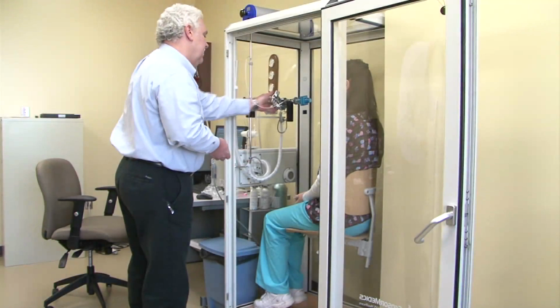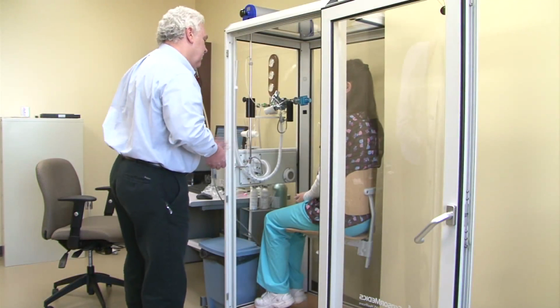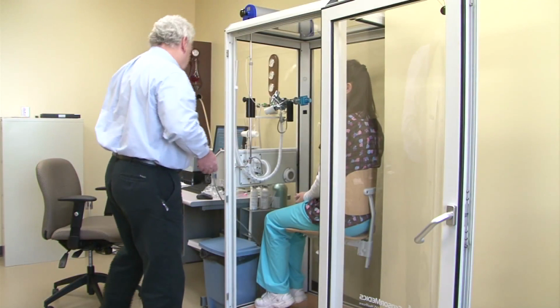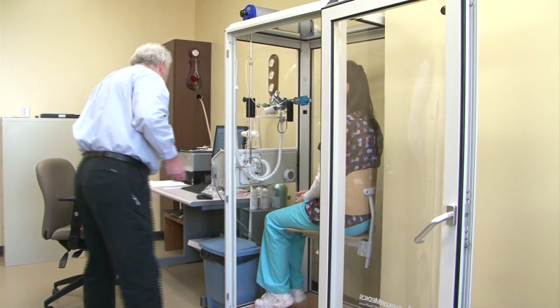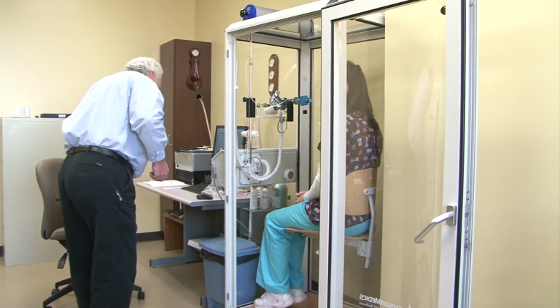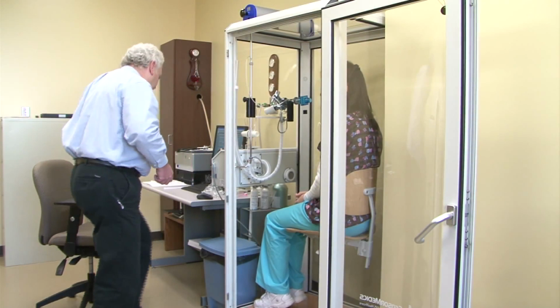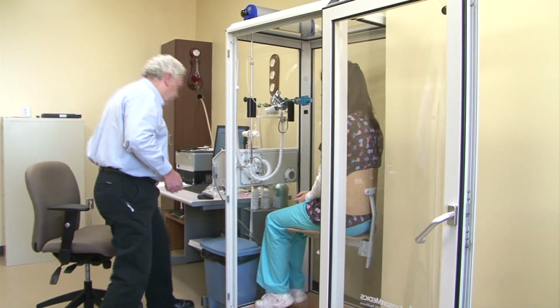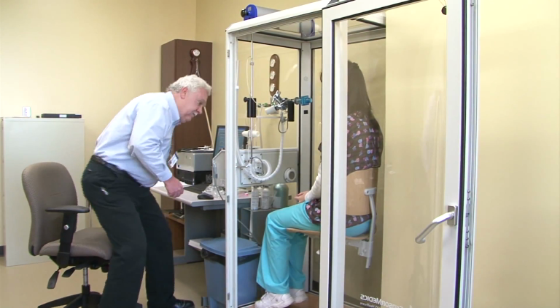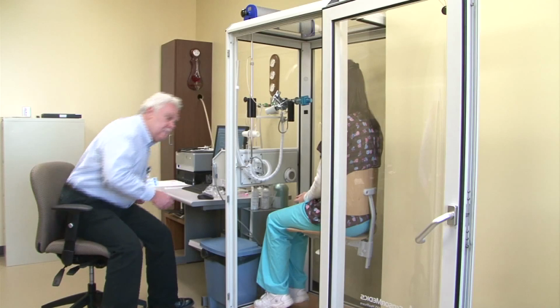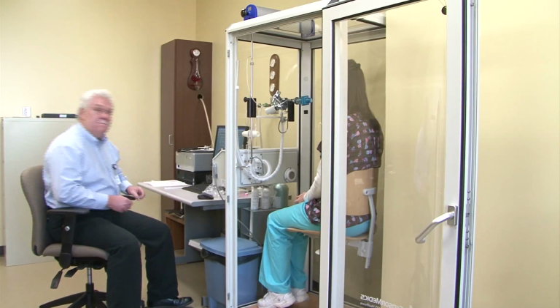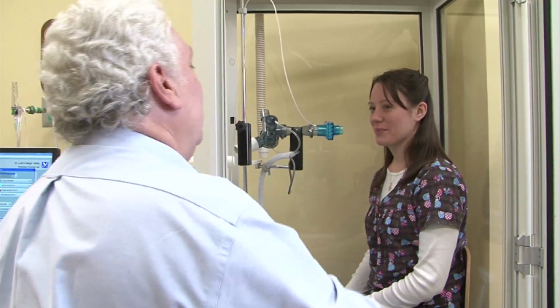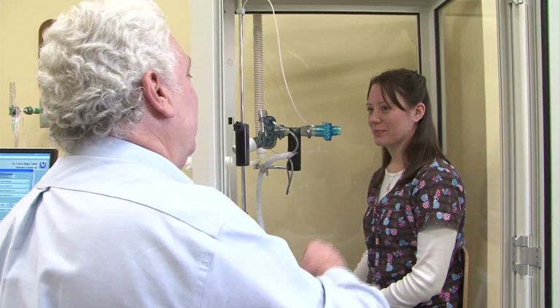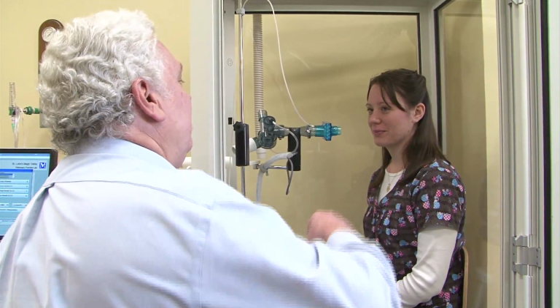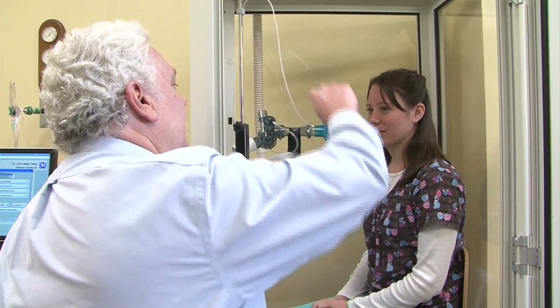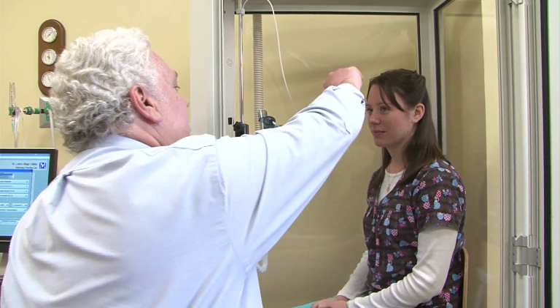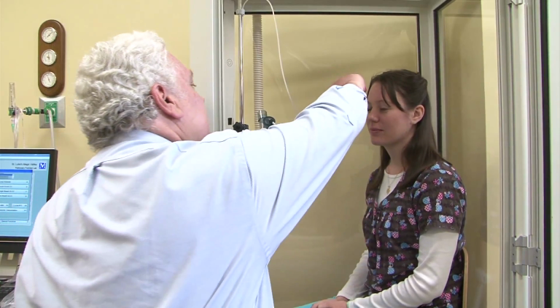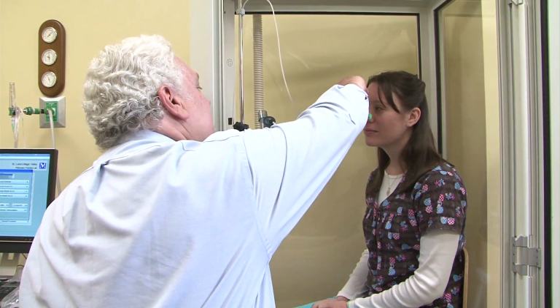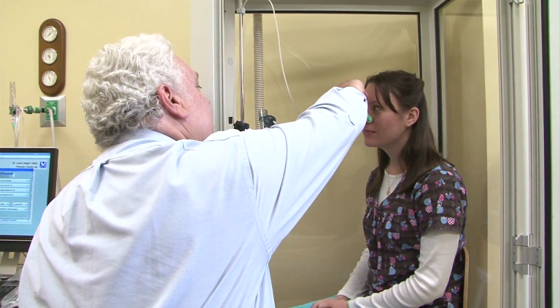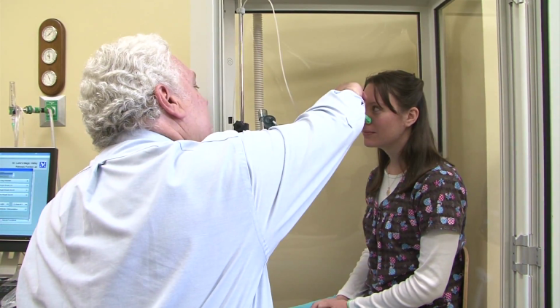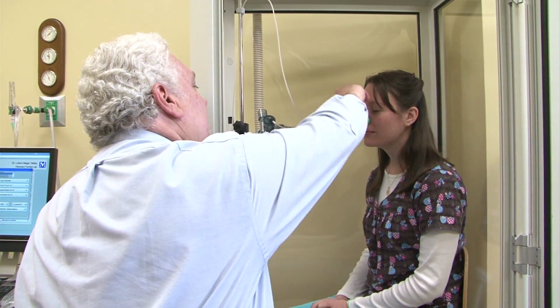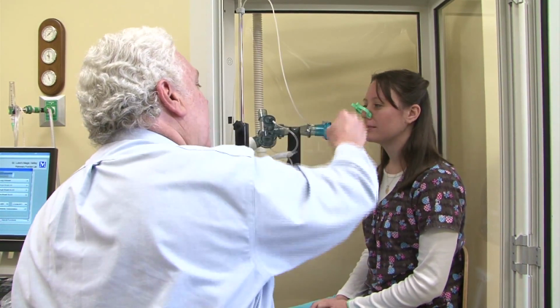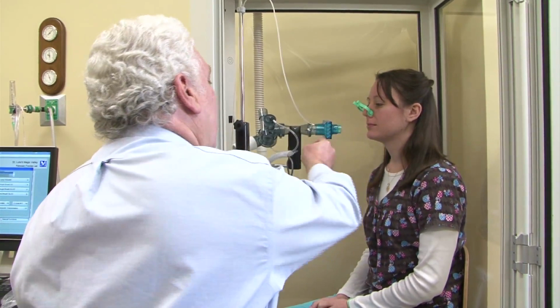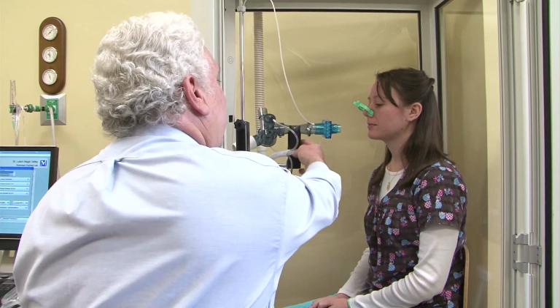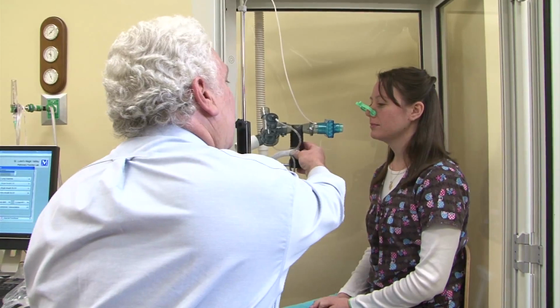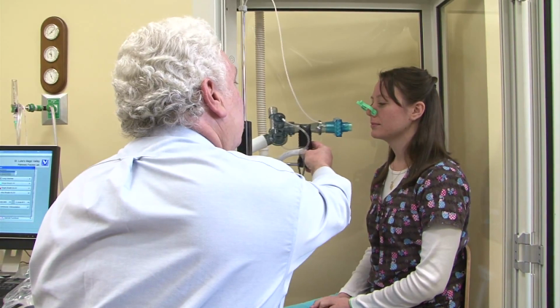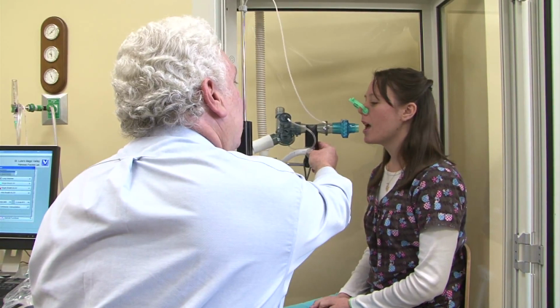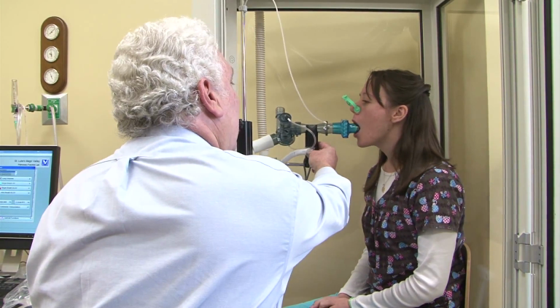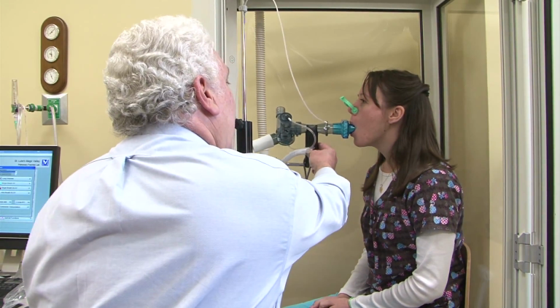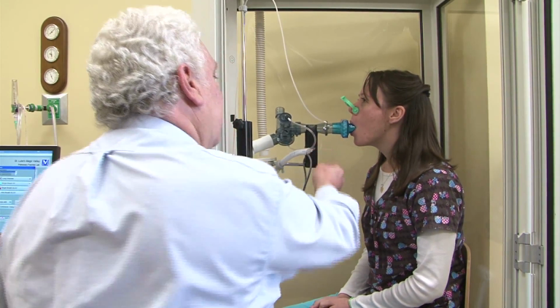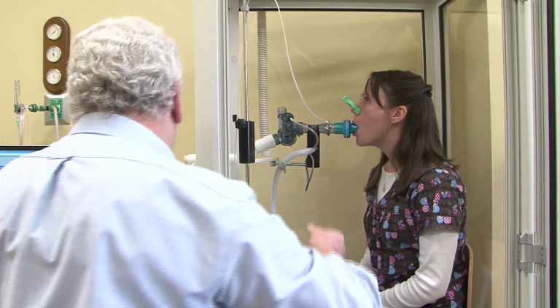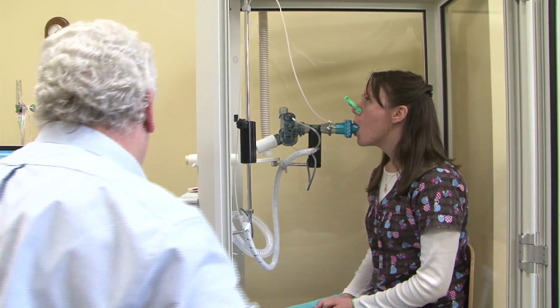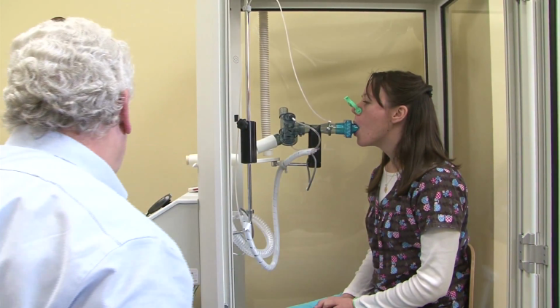Here in the pulmonary function testing lab at St. Luke's Magic Valley, respiratory therapists work to find out how well a person moves air in and out of their lungs and how well oxygen enters the bloodstream.